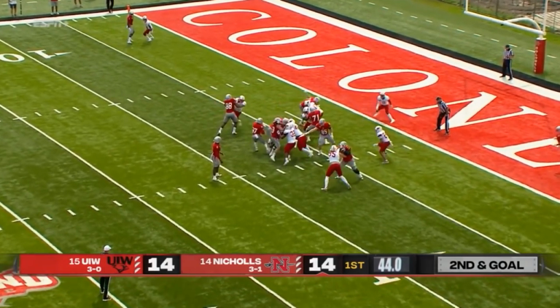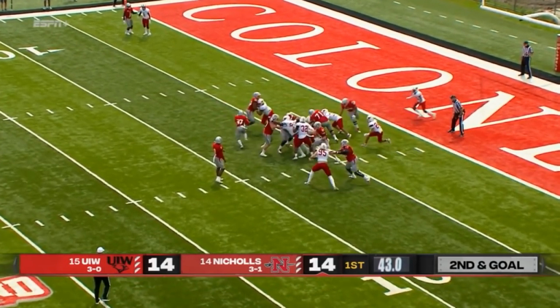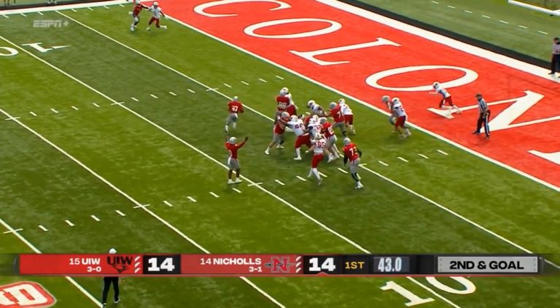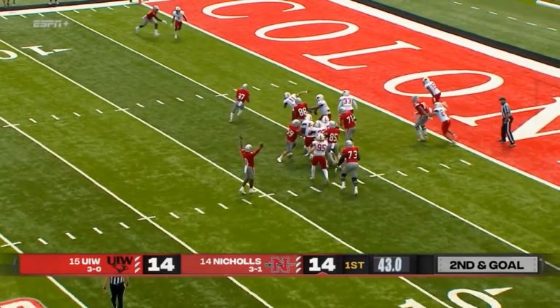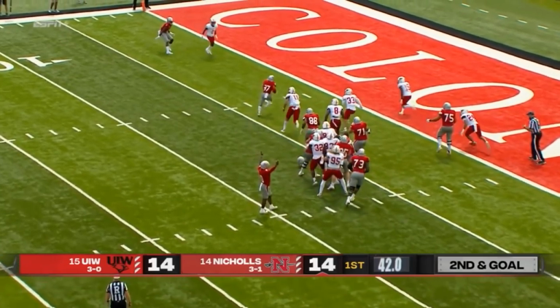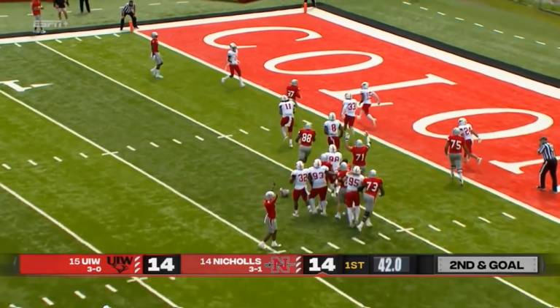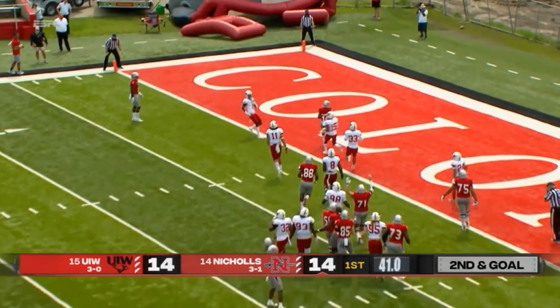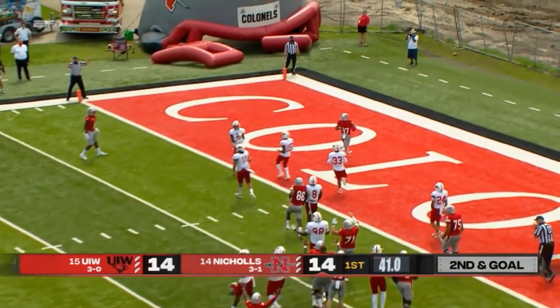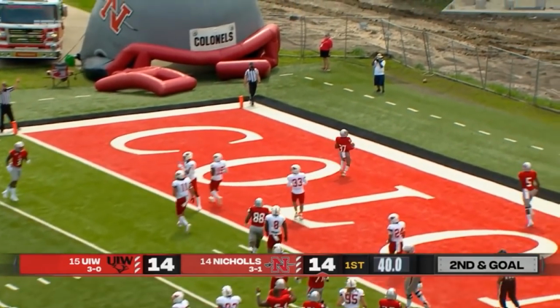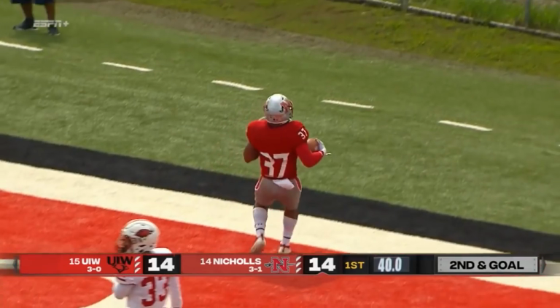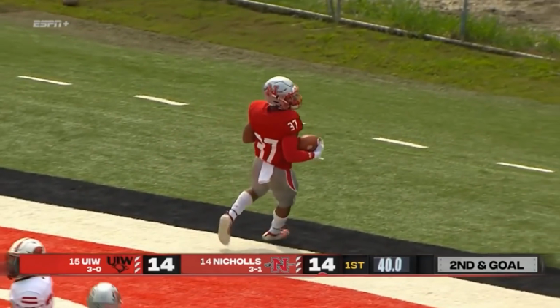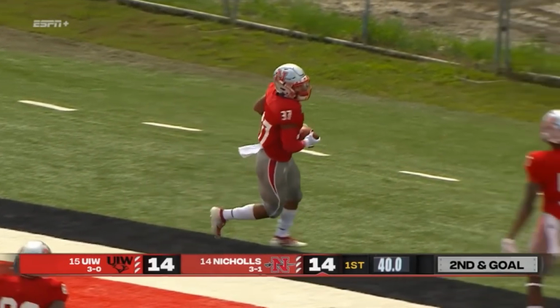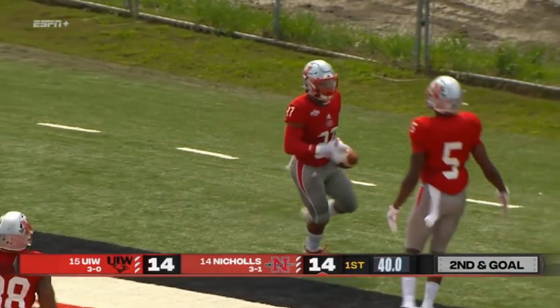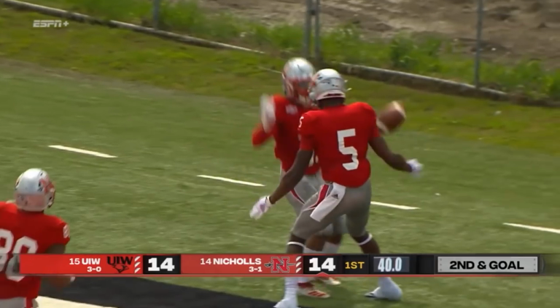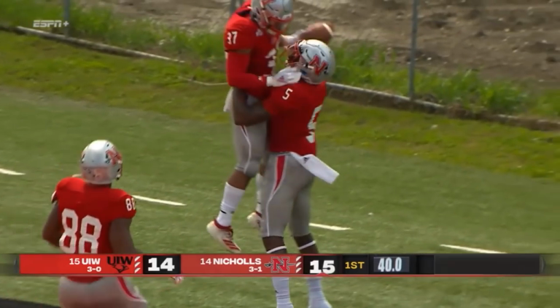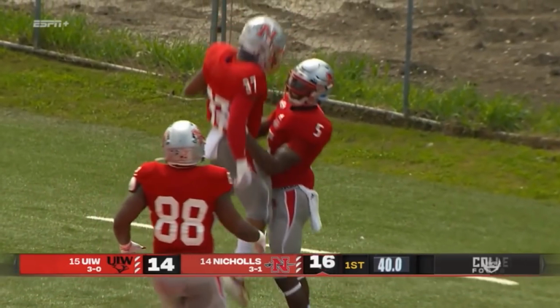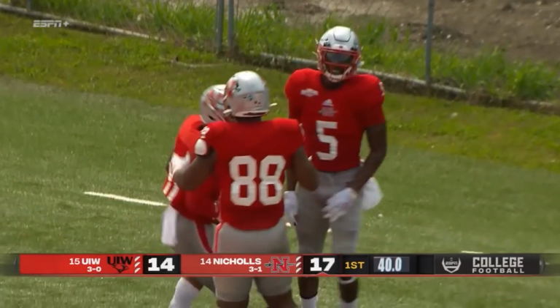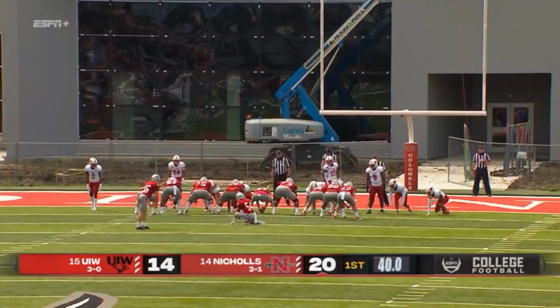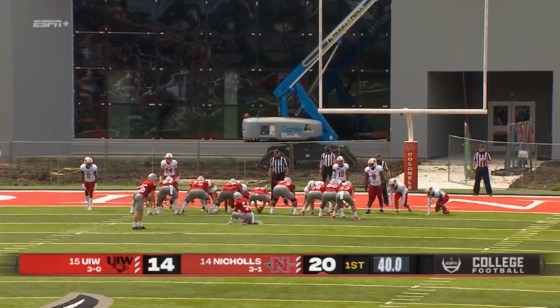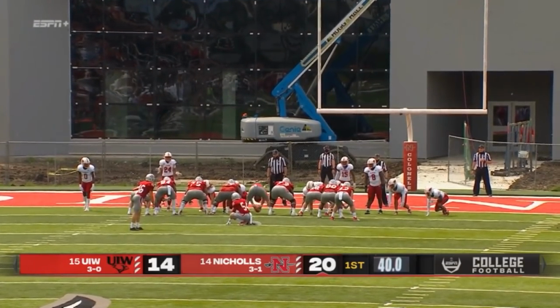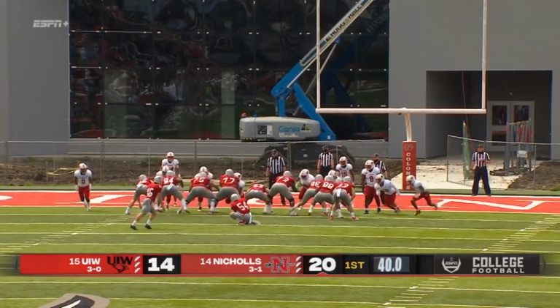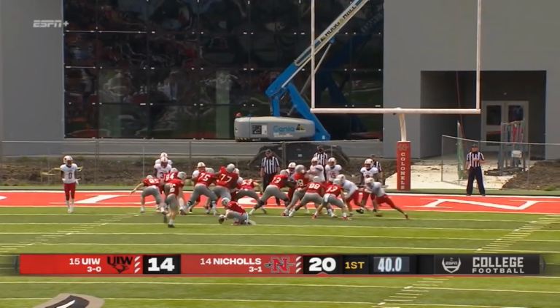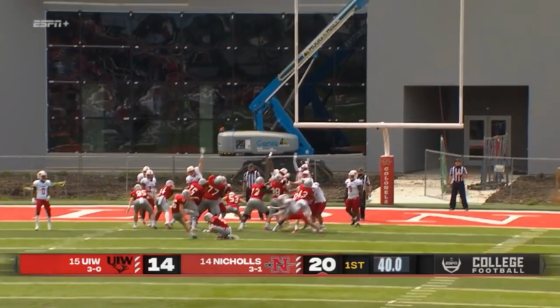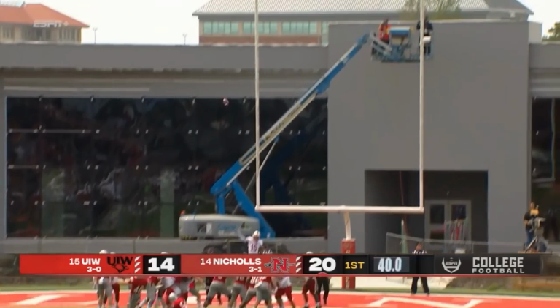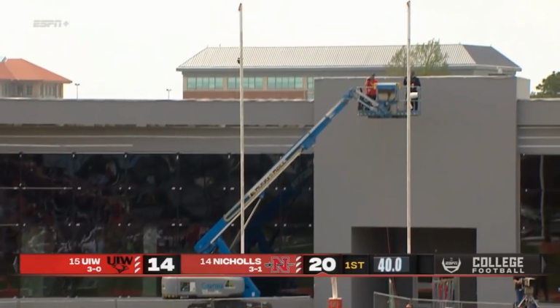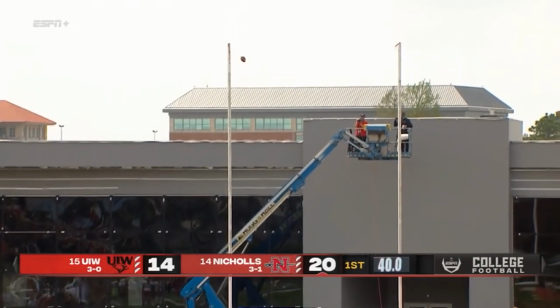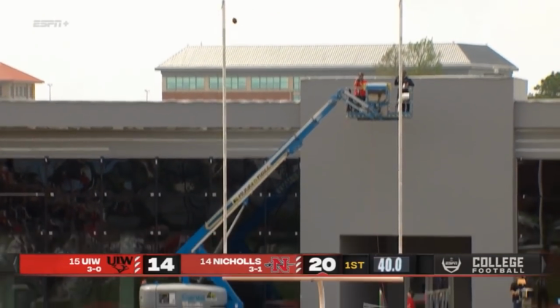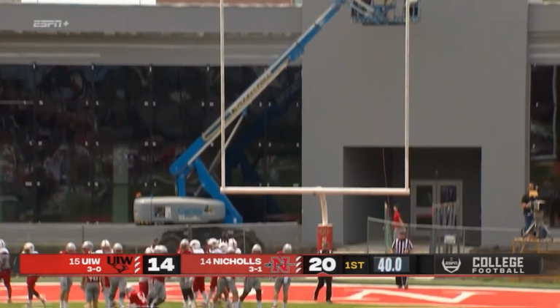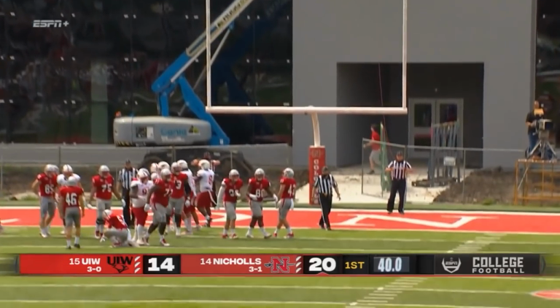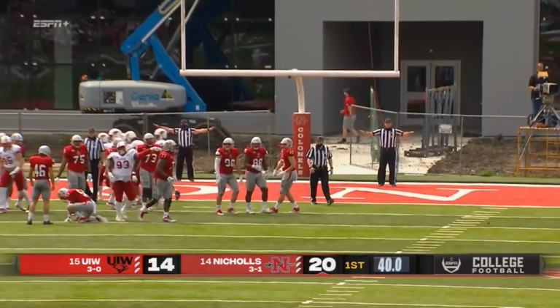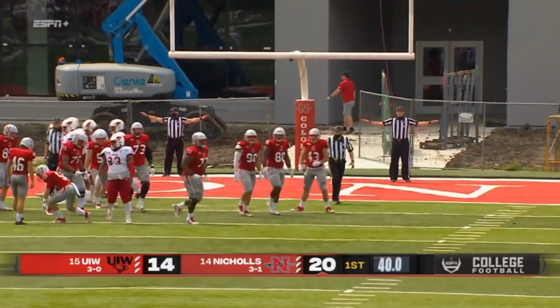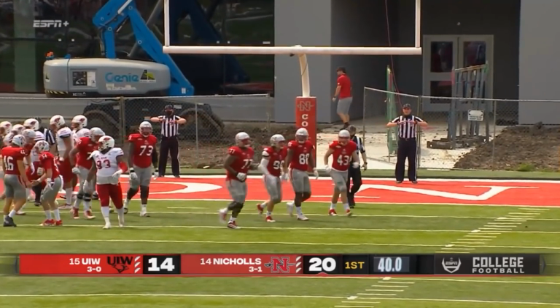Carrington trying to pick his way, bounces, lots of space — and the third touchdown in as many drives for the Colonels. It's a 20-14 advantage. The extra point makes it 21-14.